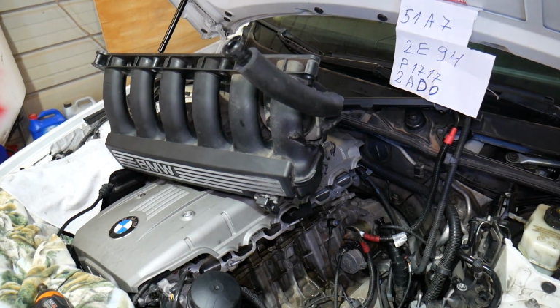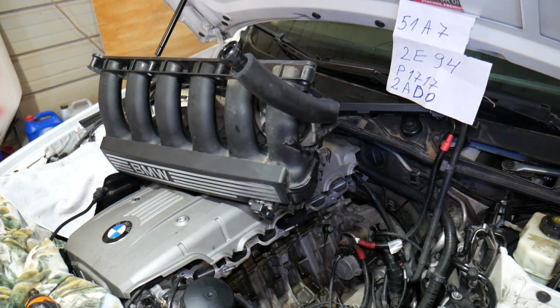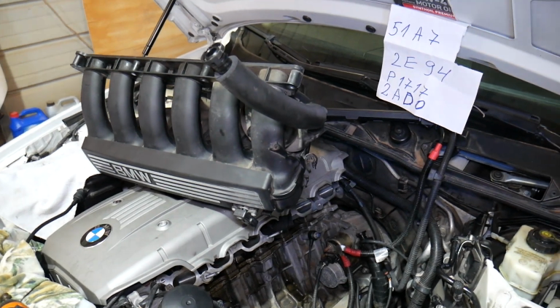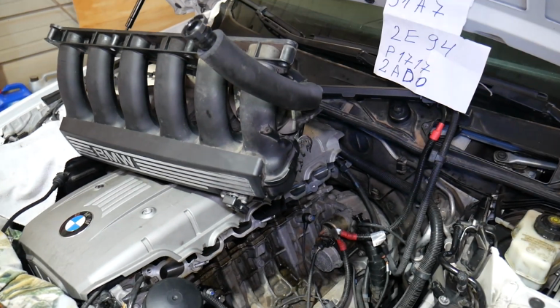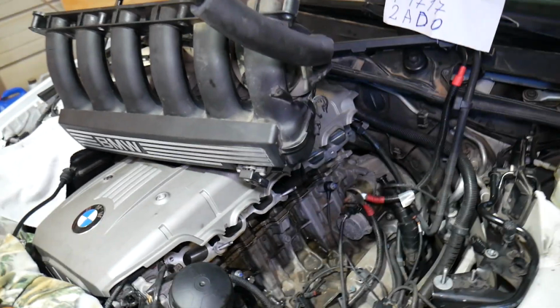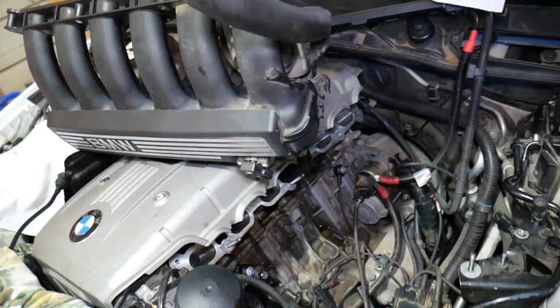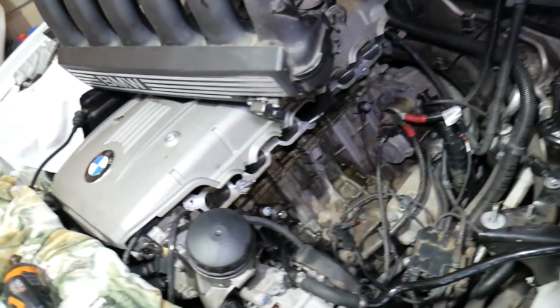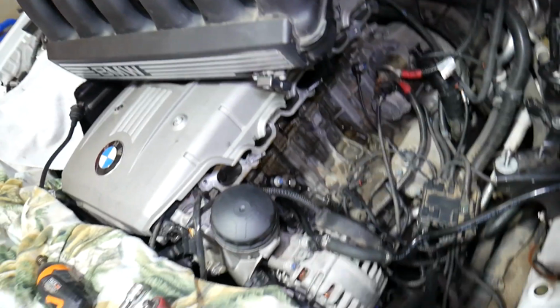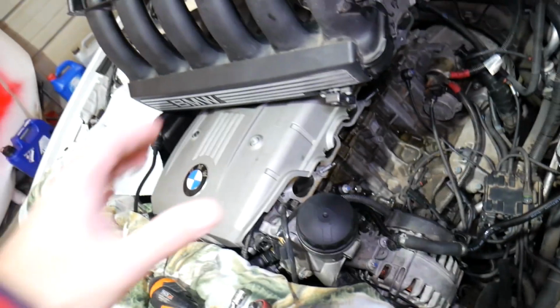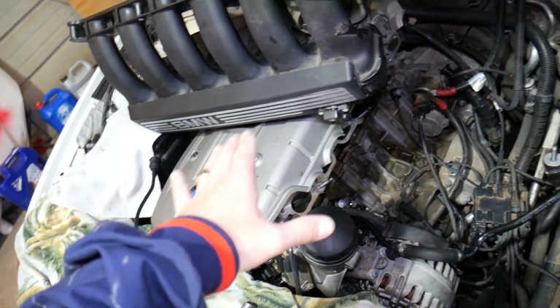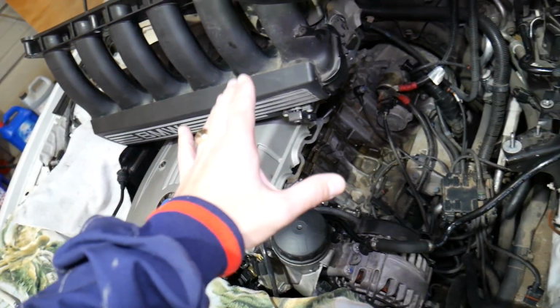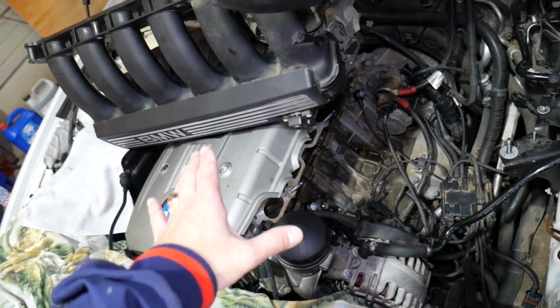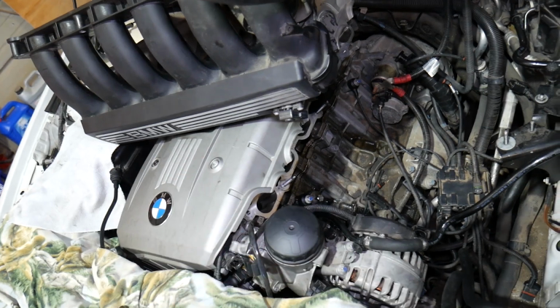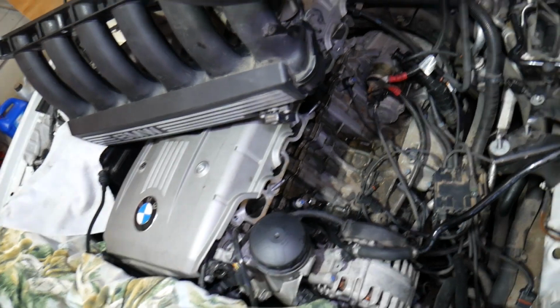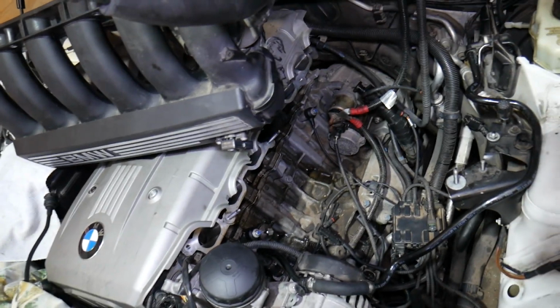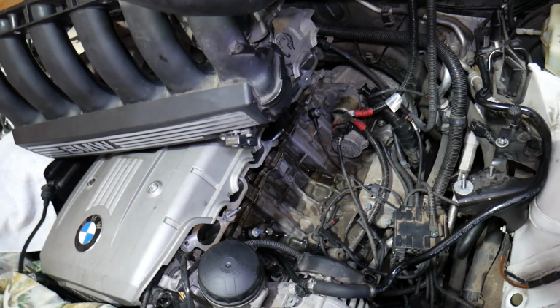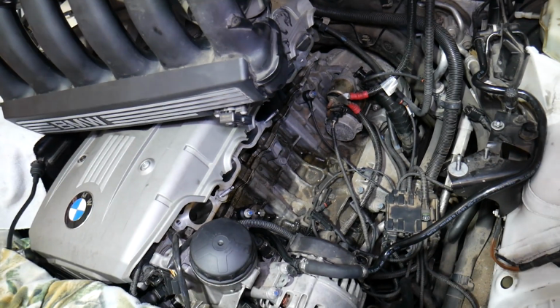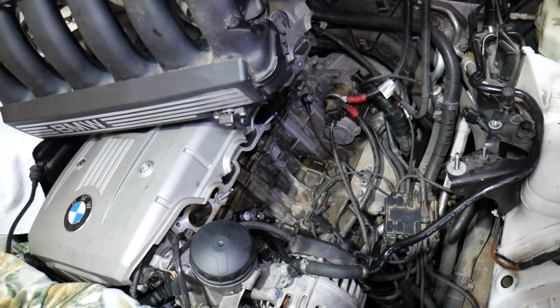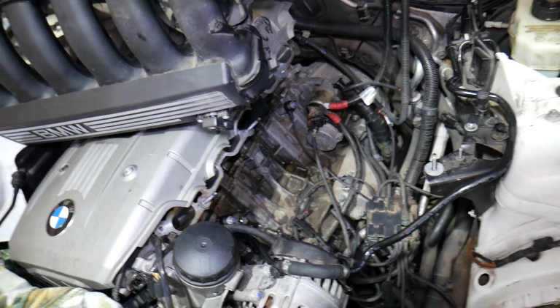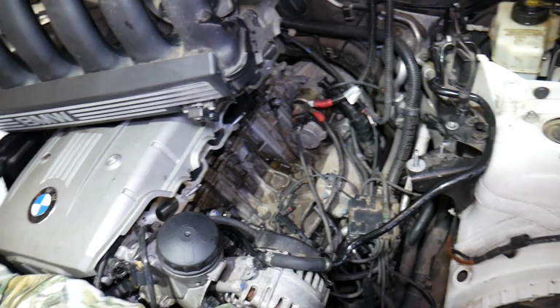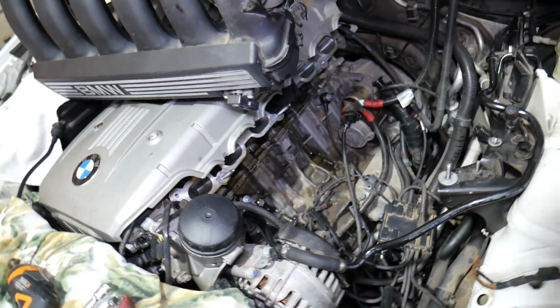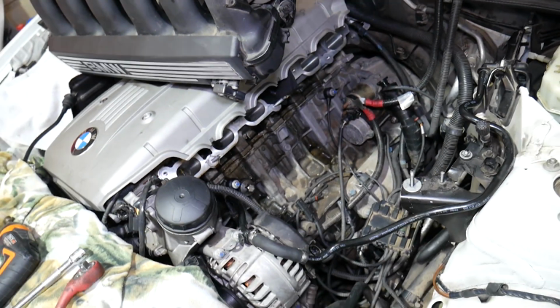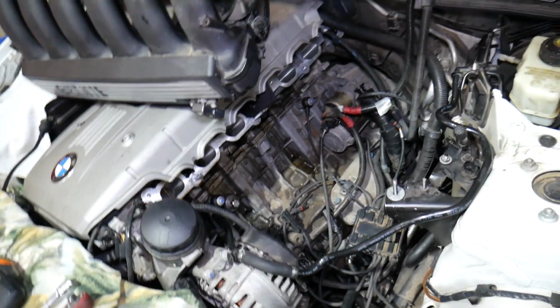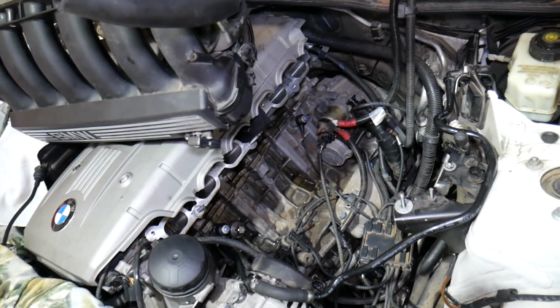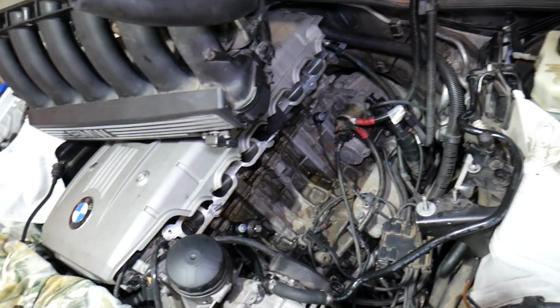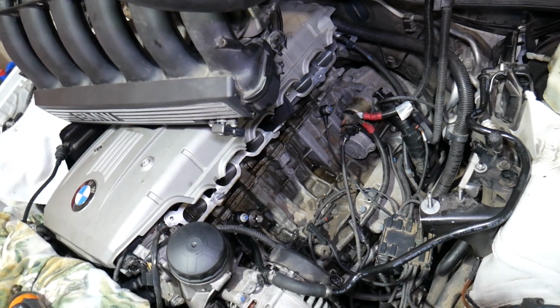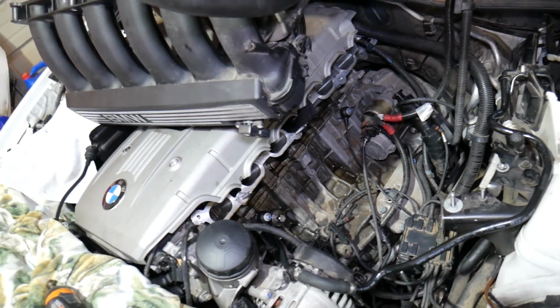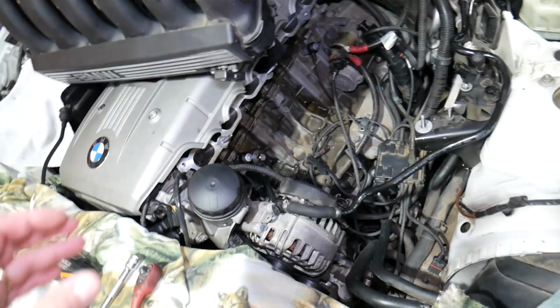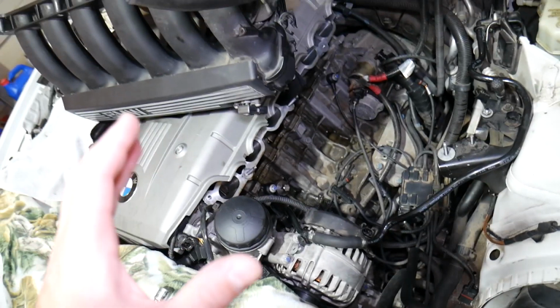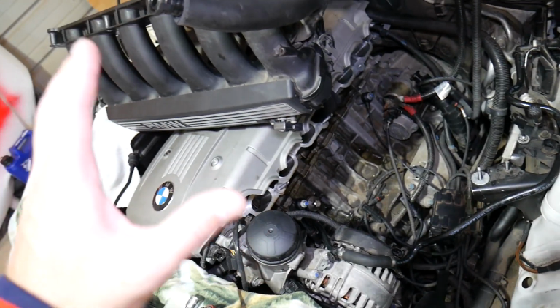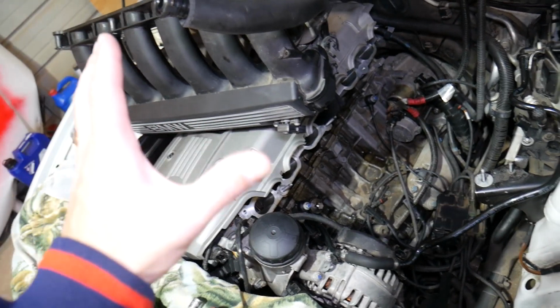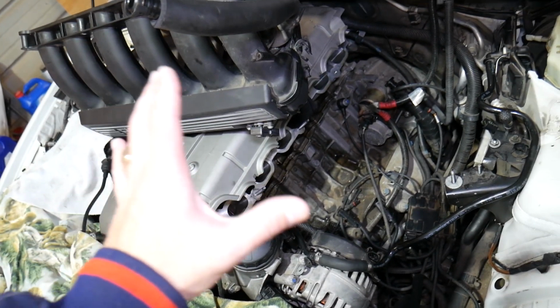Specifically, what we have here is an N52 engine on the X5. You will notice that your upper engine cover may be a different black cover, but it's the same engine — the position of the sensor will be exactly the same.